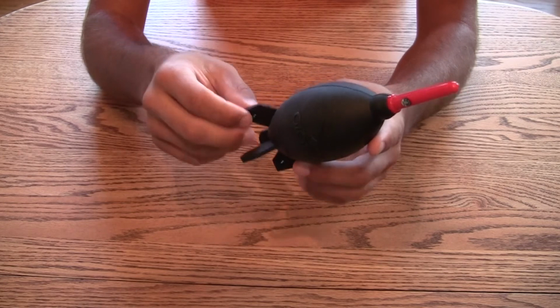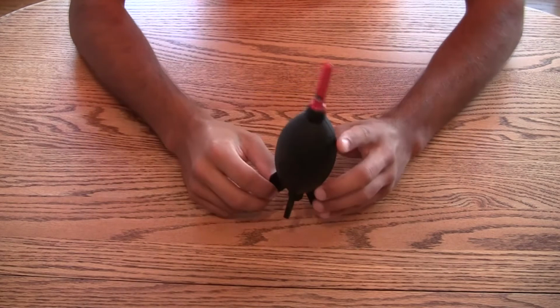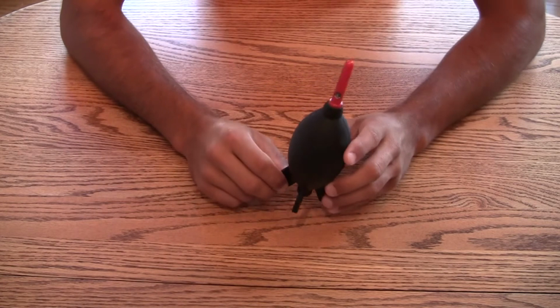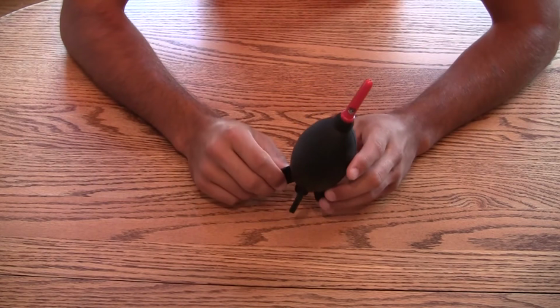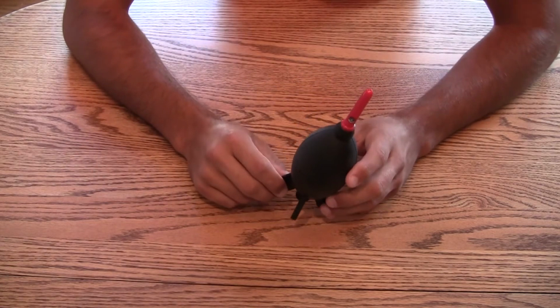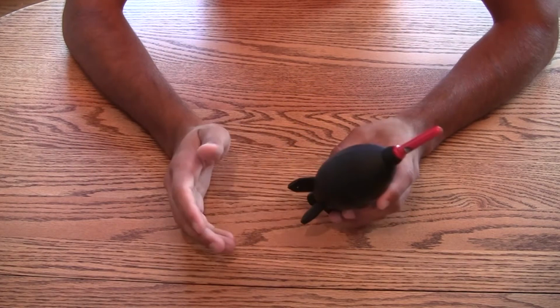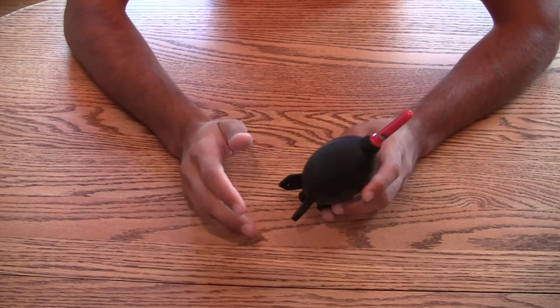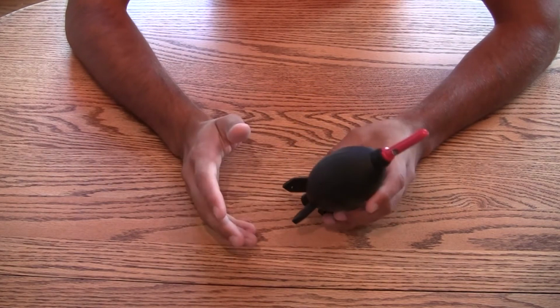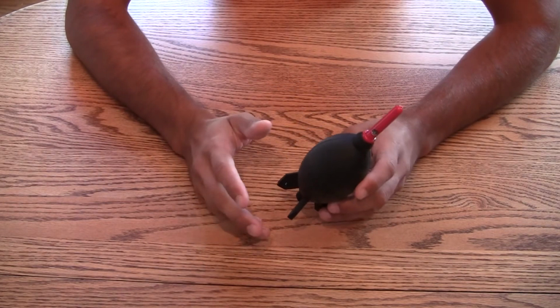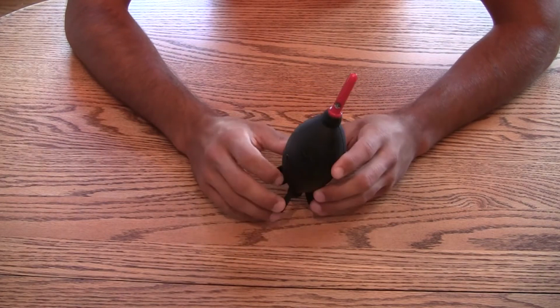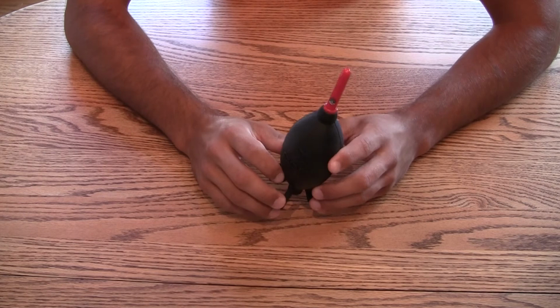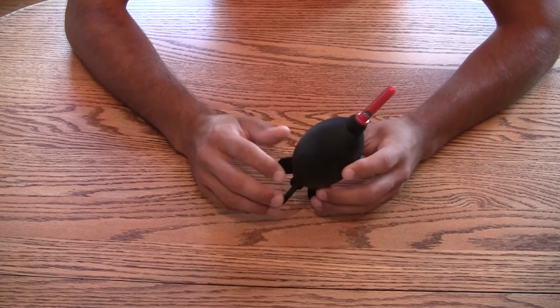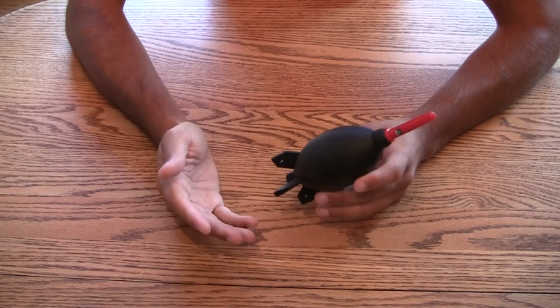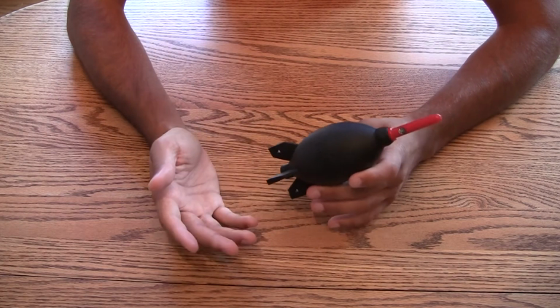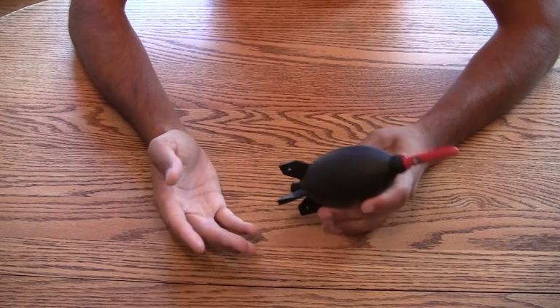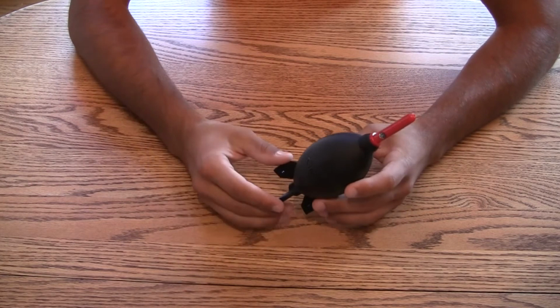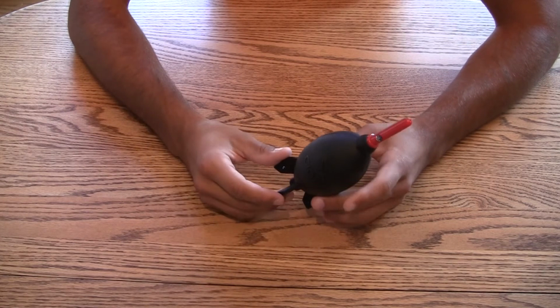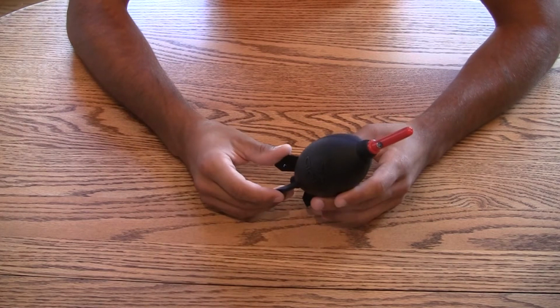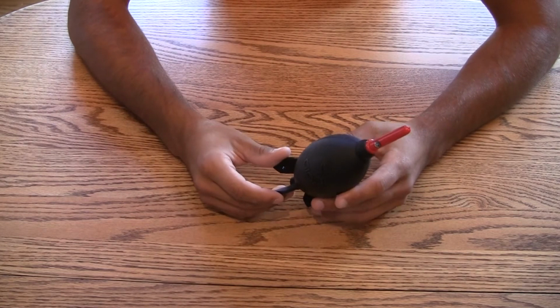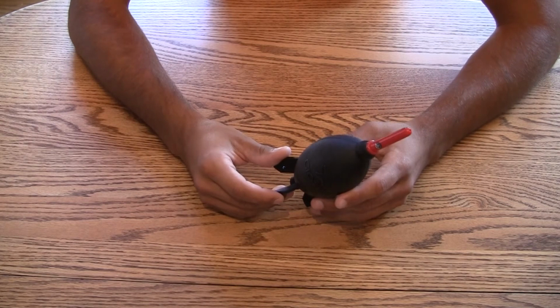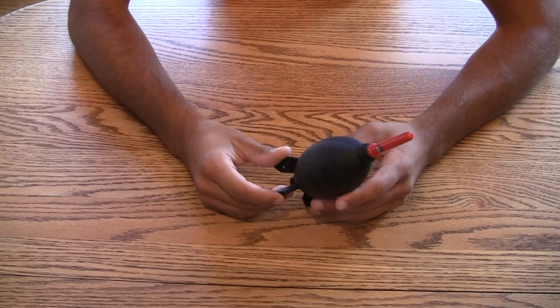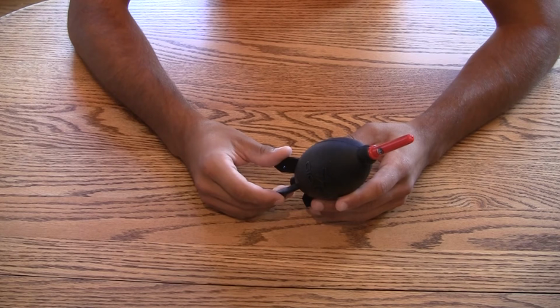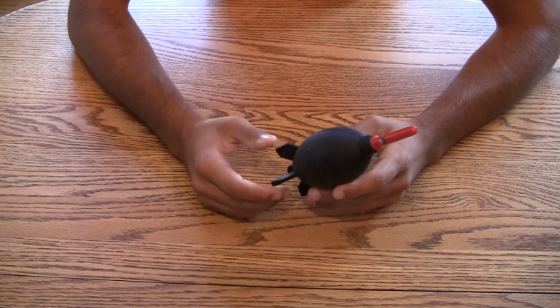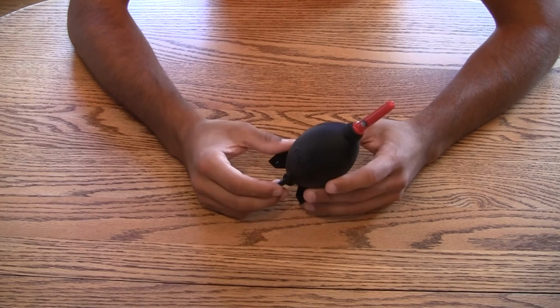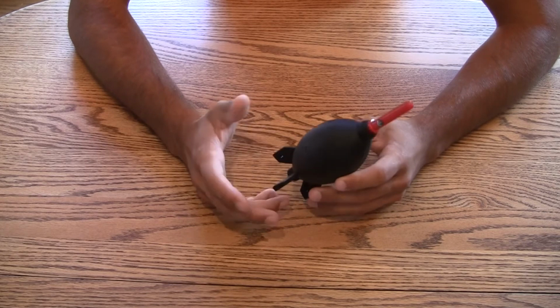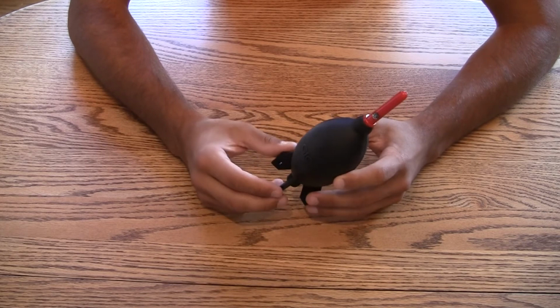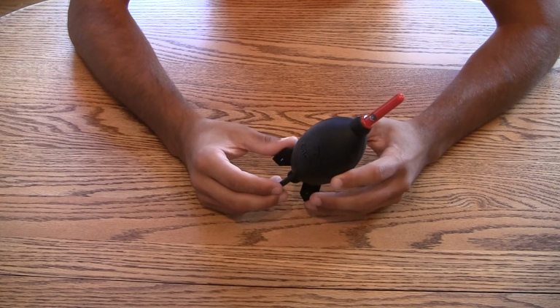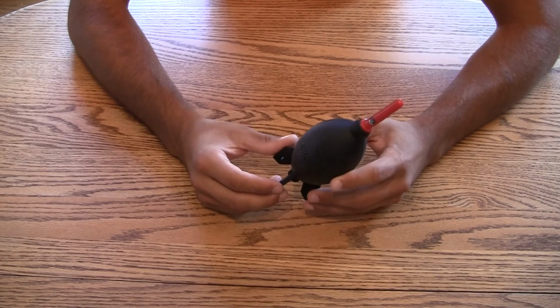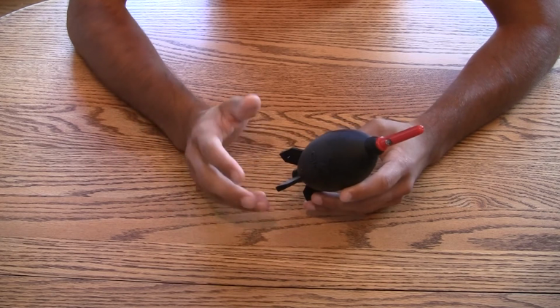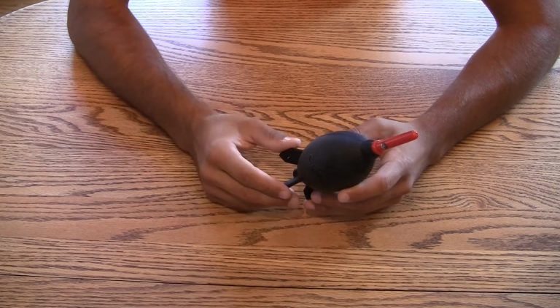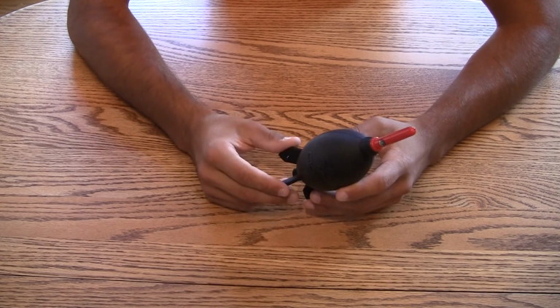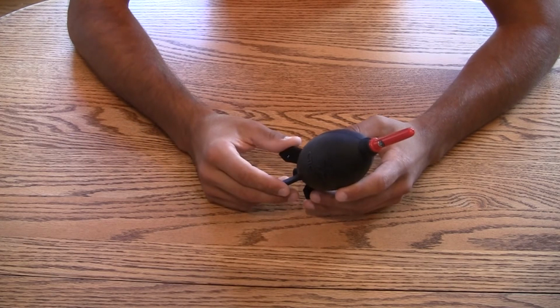If you have an SLR camera, you should have more than one lens for your camera, because that's one of the best things about having an SLR camera — the ability to change those lenses. And by changing those lenses, you're going to get dust on the inside, you're going to get dust on the sensor and on your lenses.